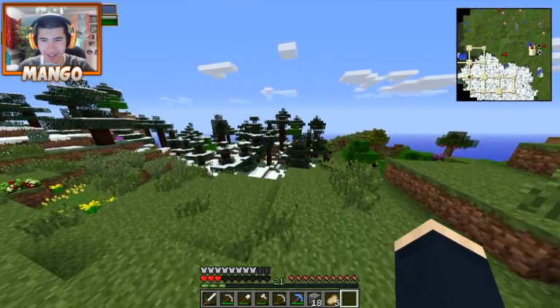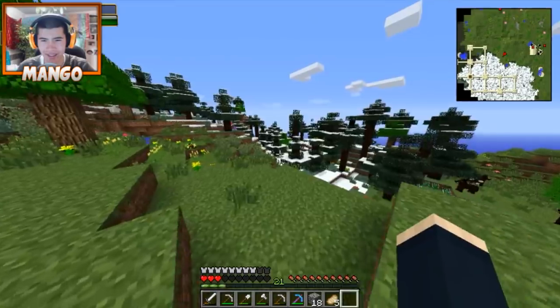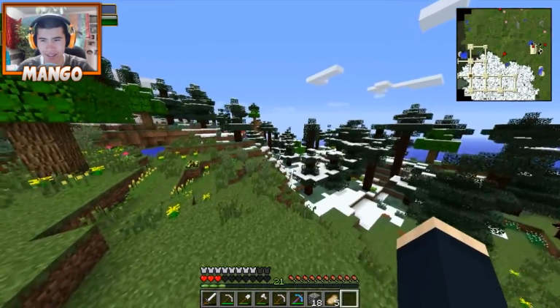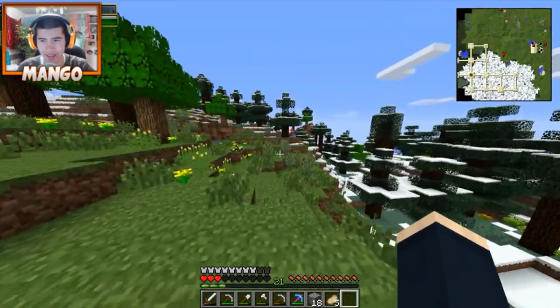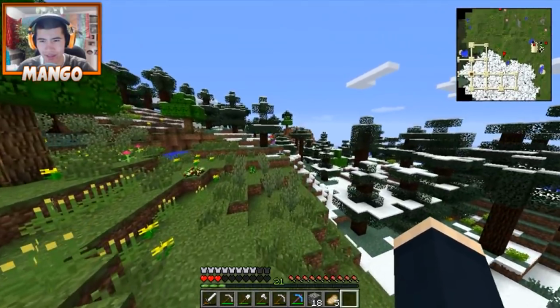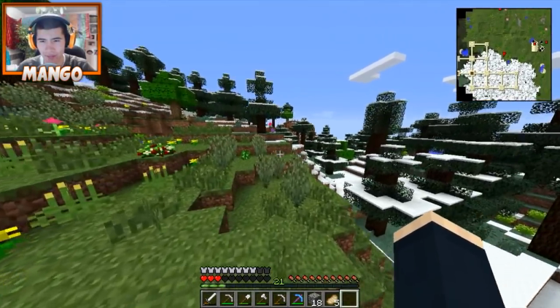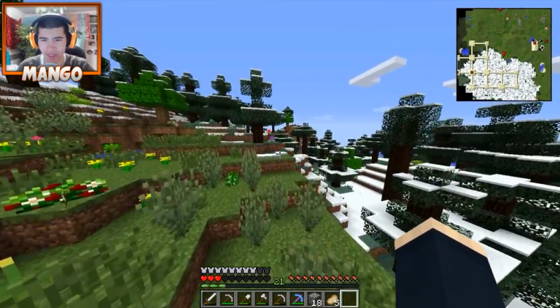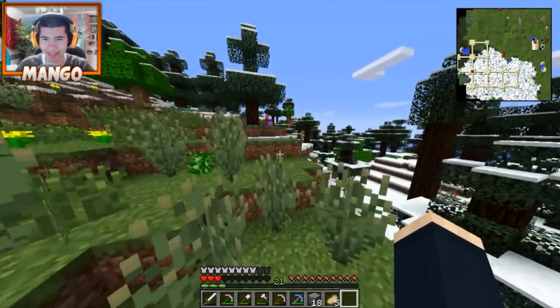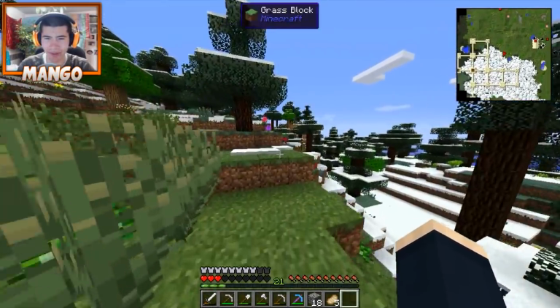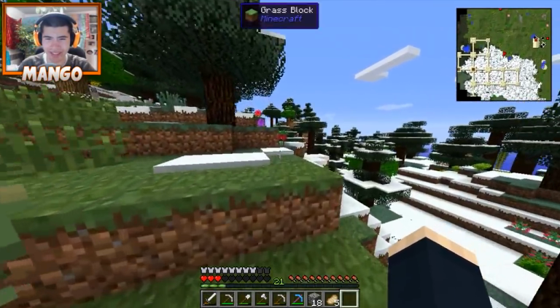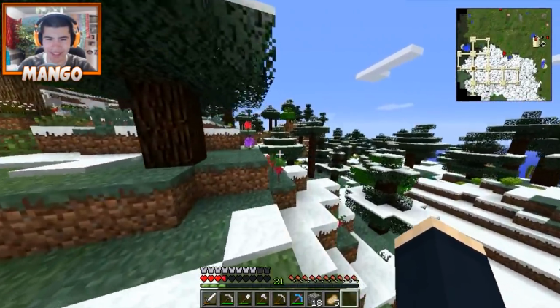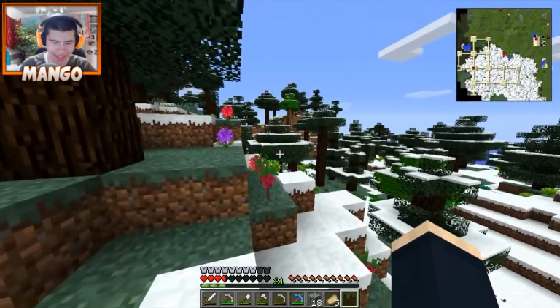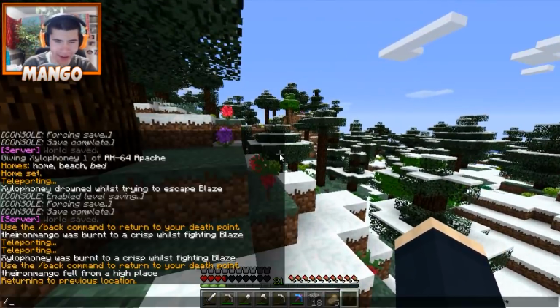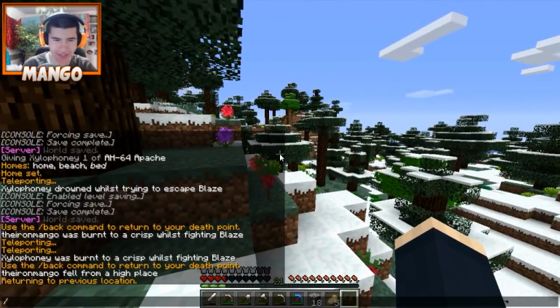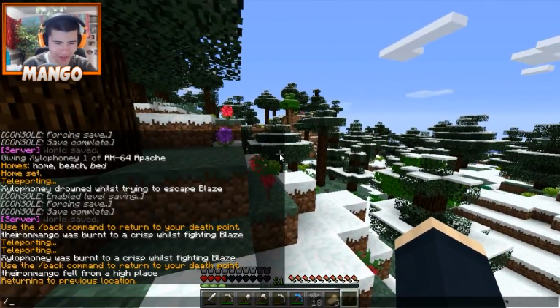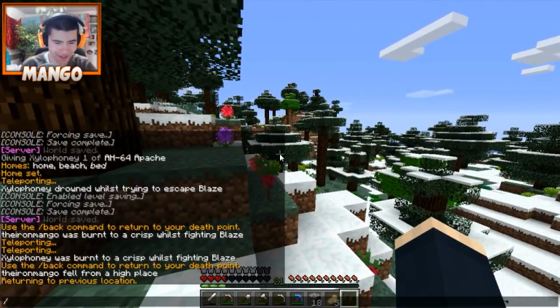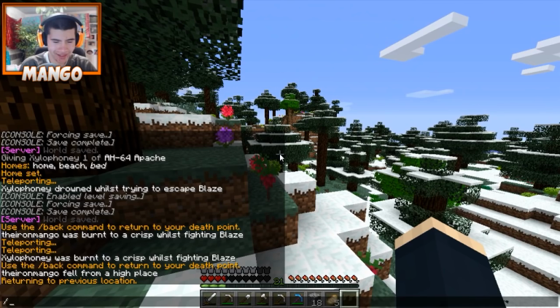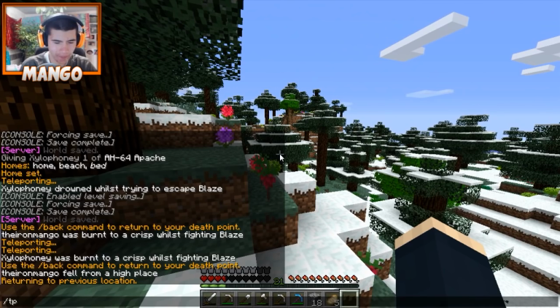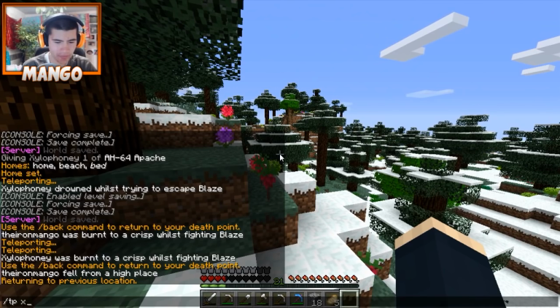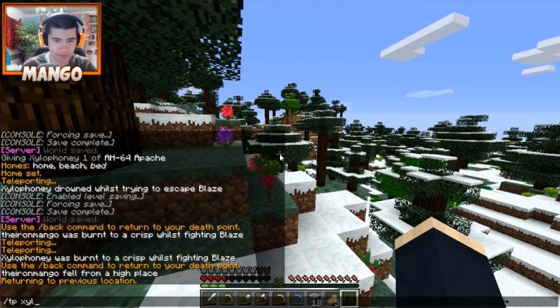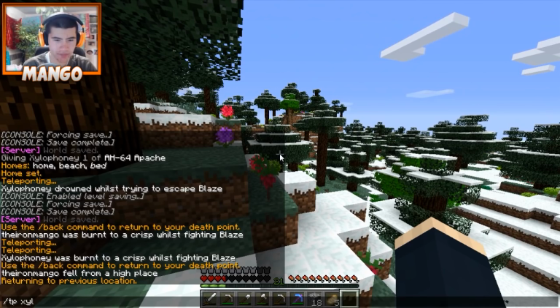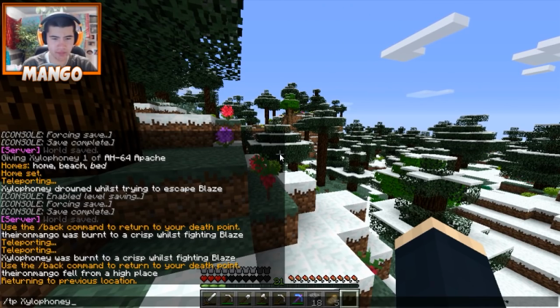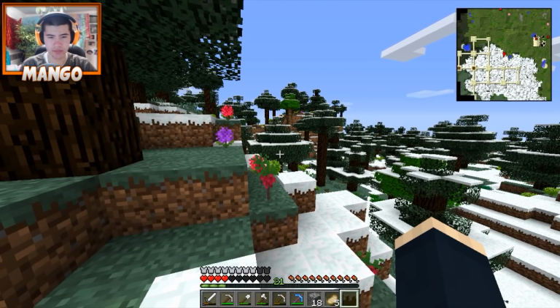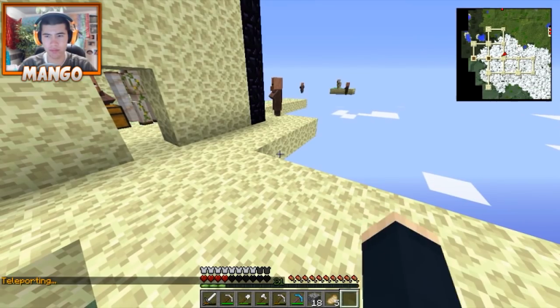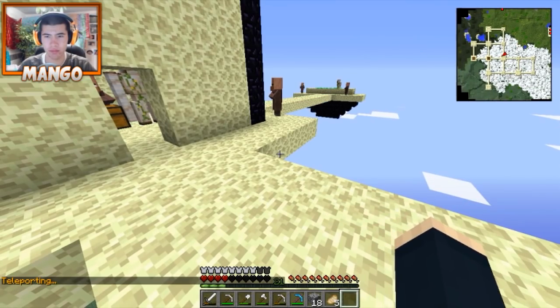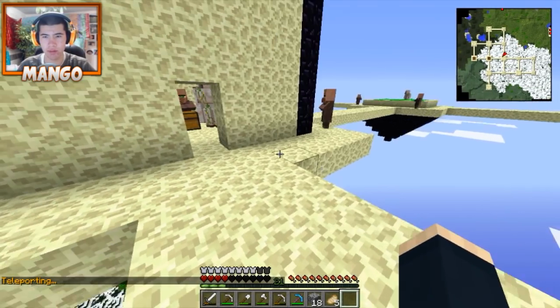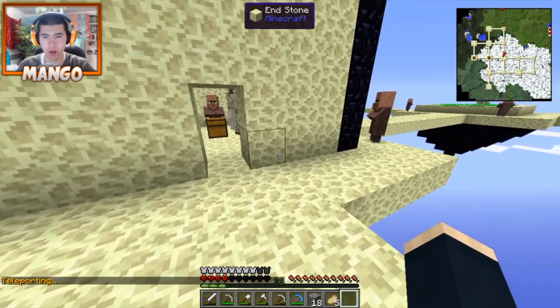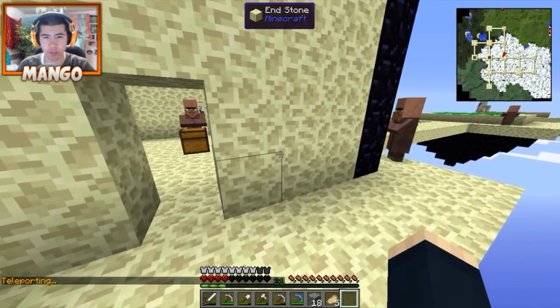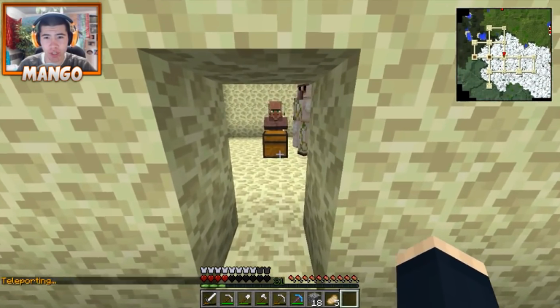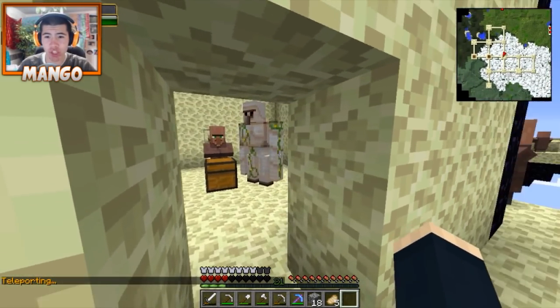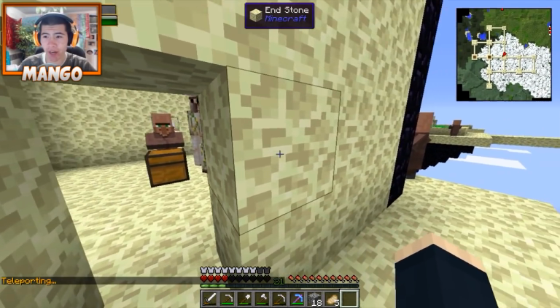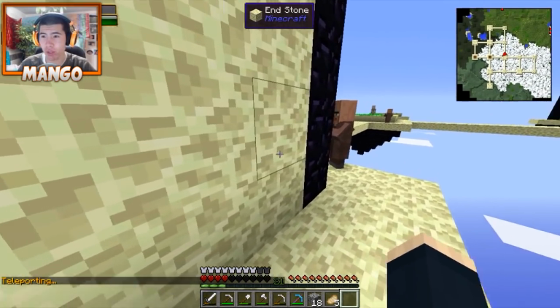I'm behind you, man. I got poison. It's like in the grass or something. Might be dangerous to TP to me. I'm going to try to get a good spot. Oh, there's villagers up here, dude.